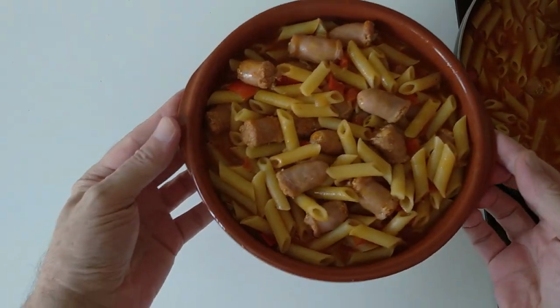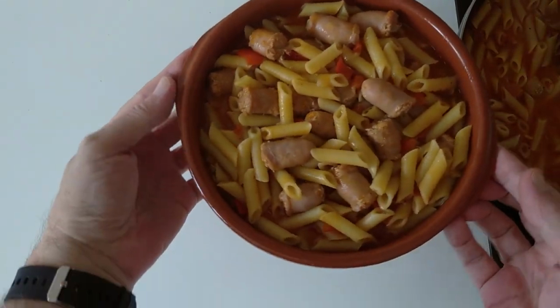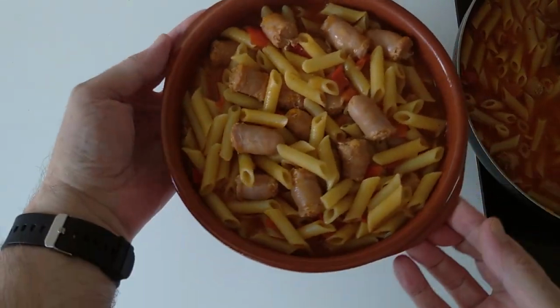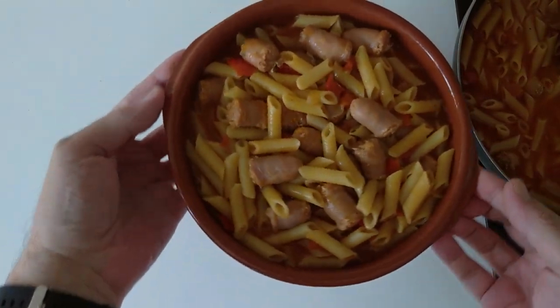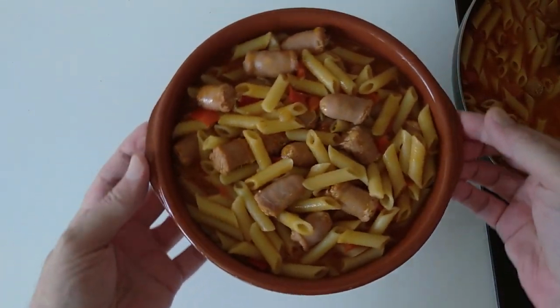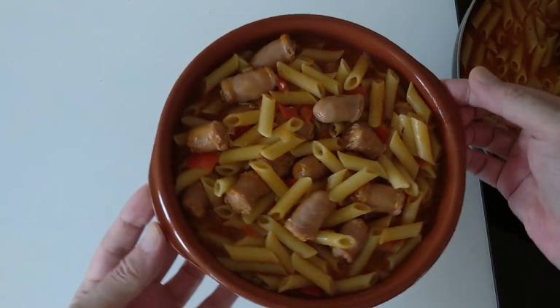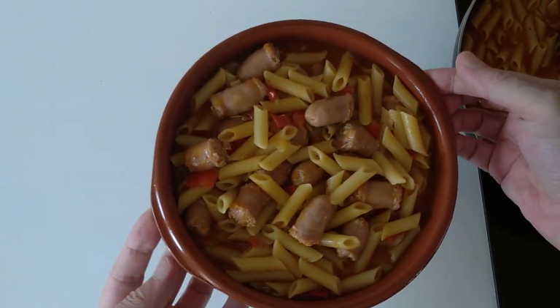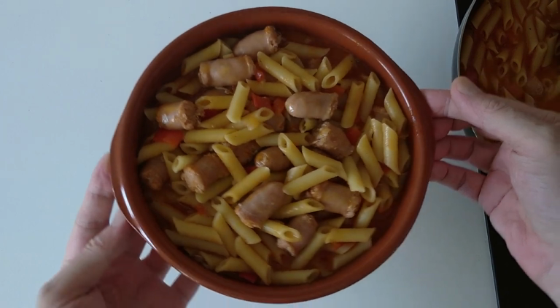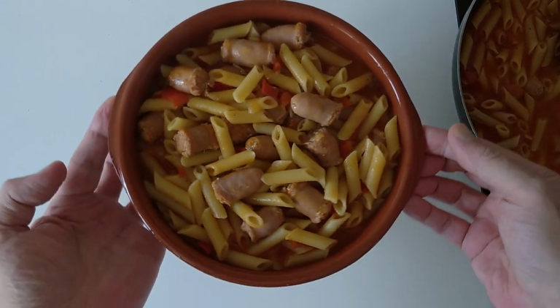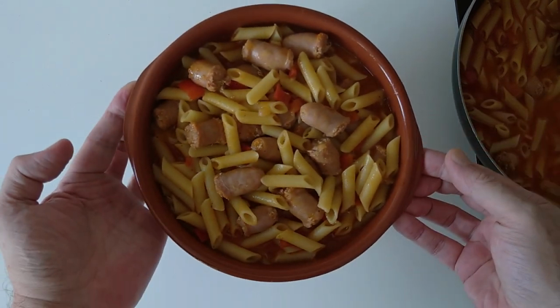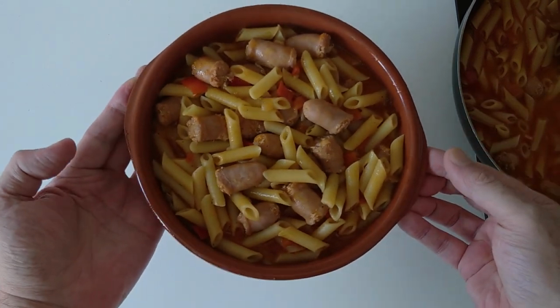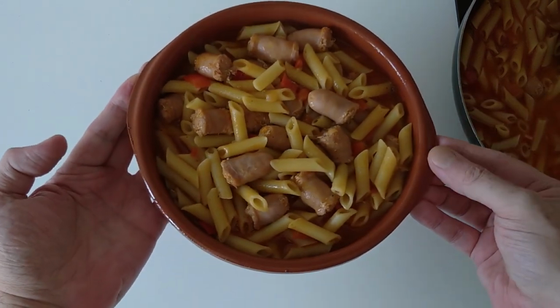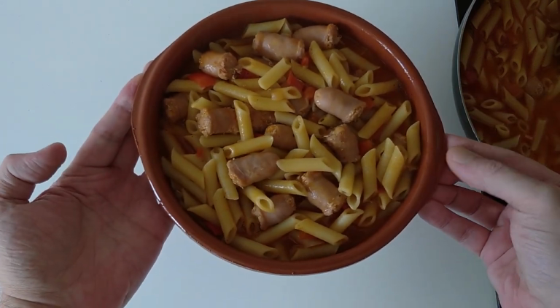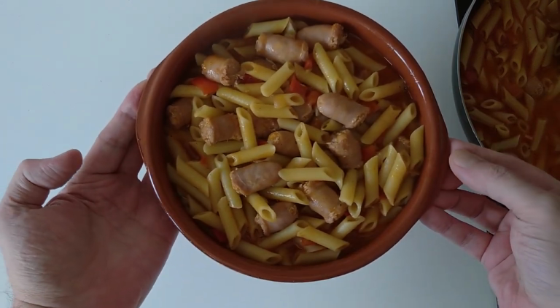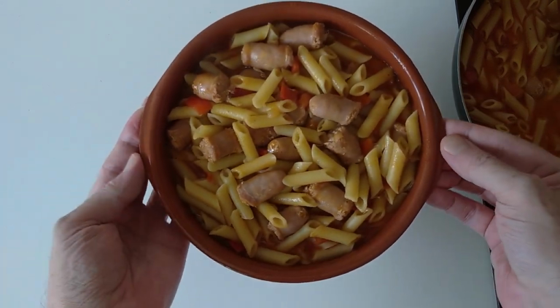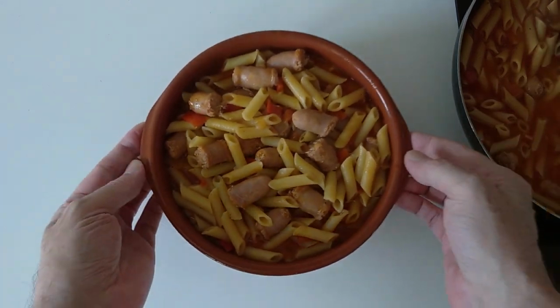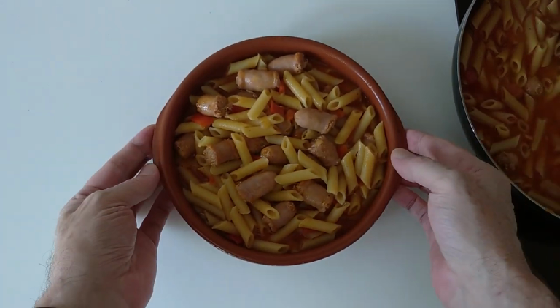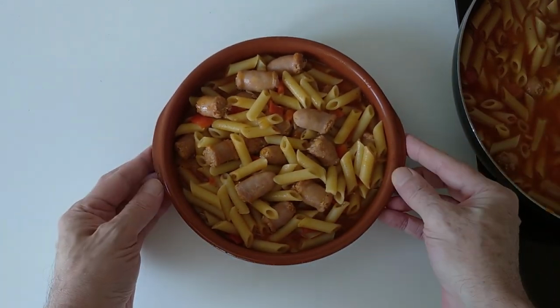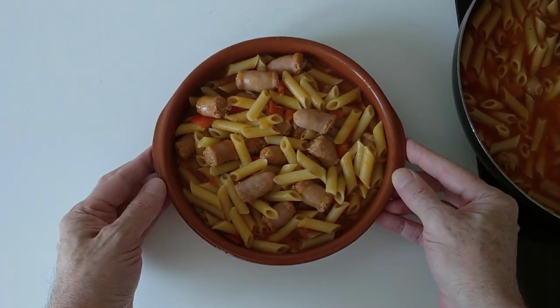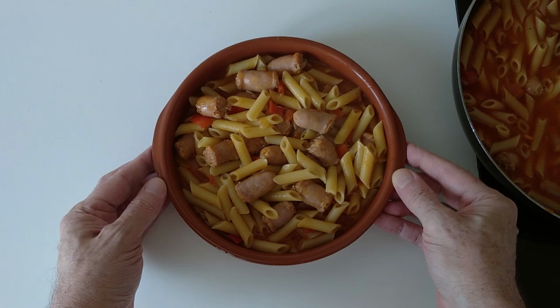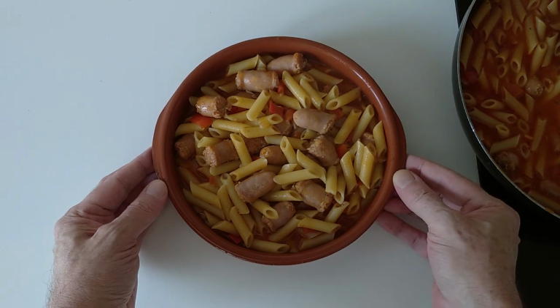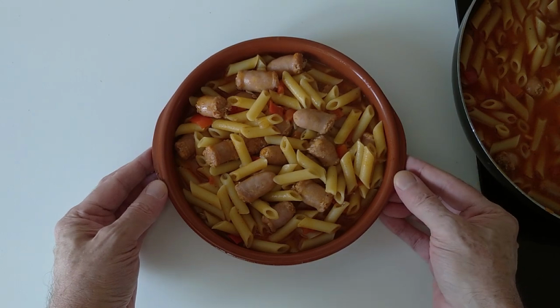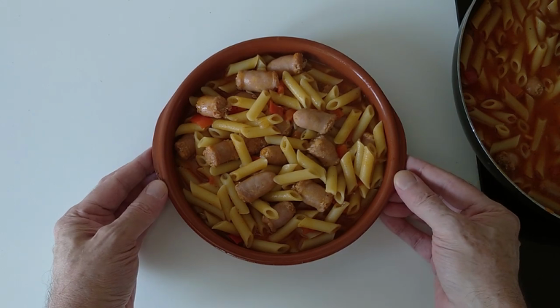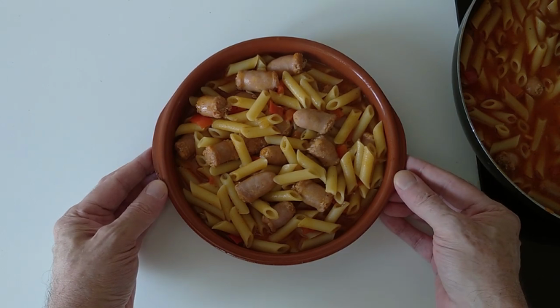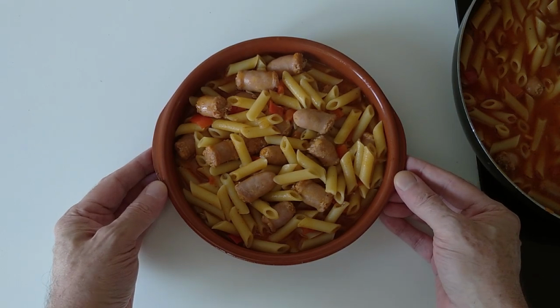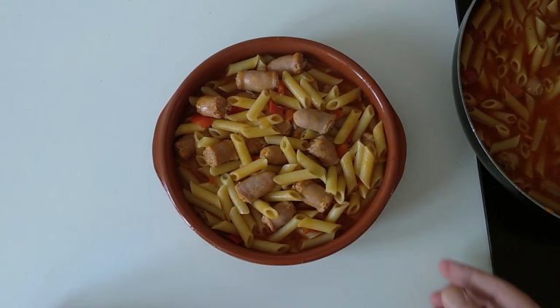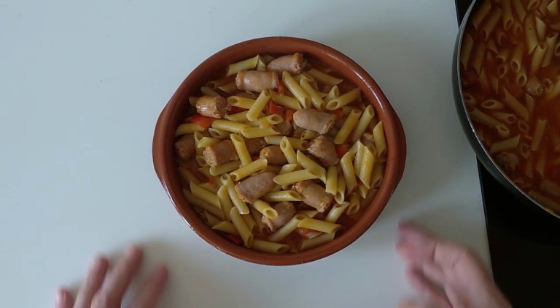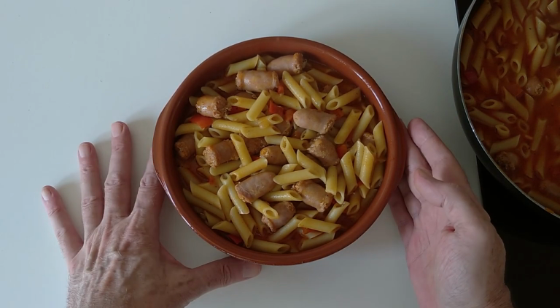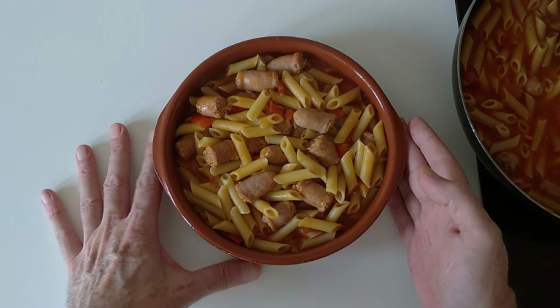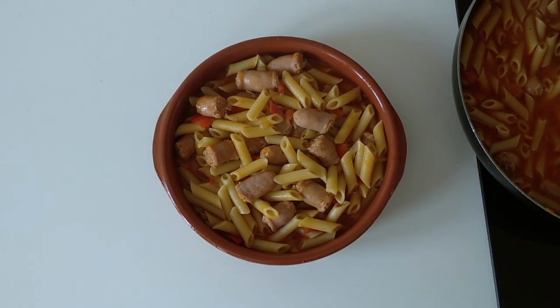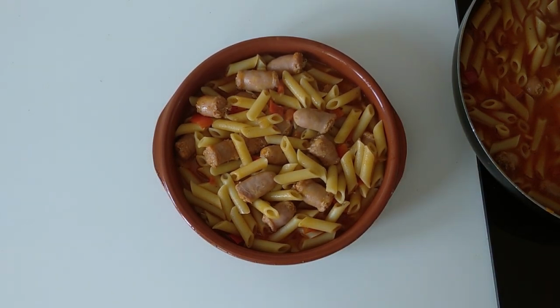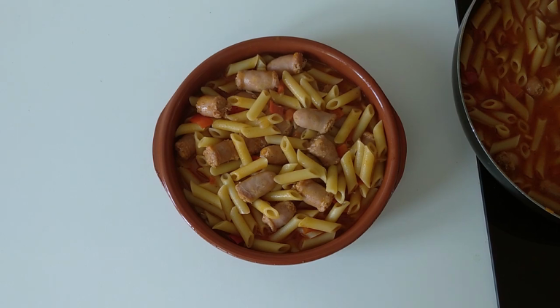And here is today's delicious lunch, ready! I hope that you enjoyed today's recipe and I look forward to sharing my next one. Thank you very much for watching, and goodbye.